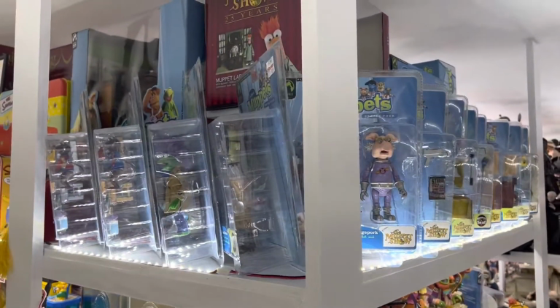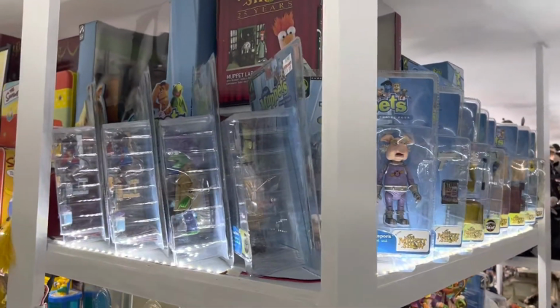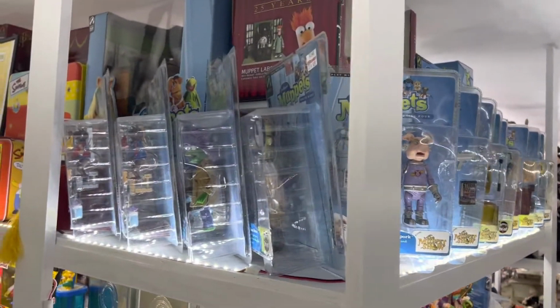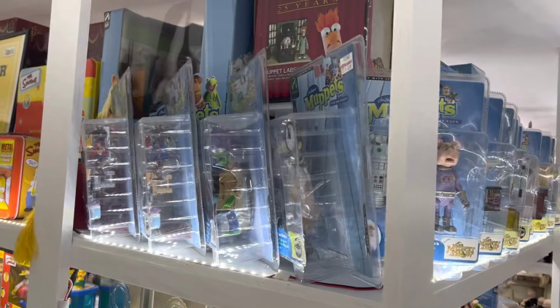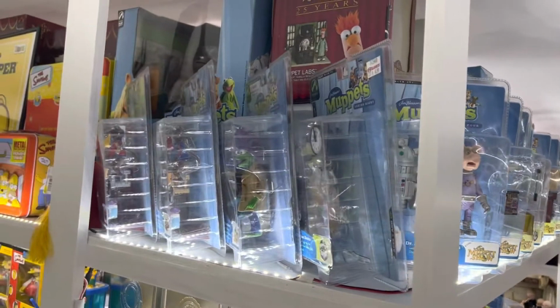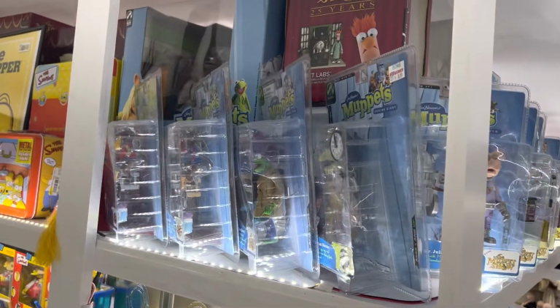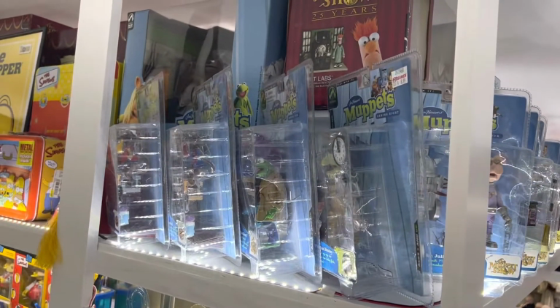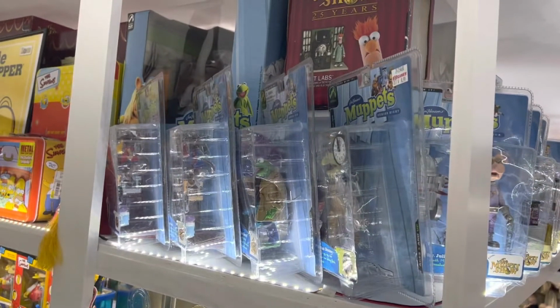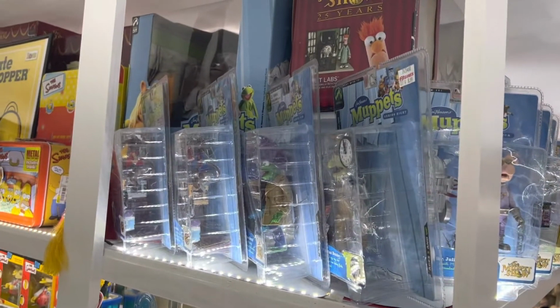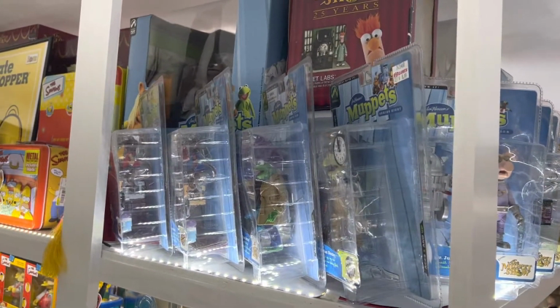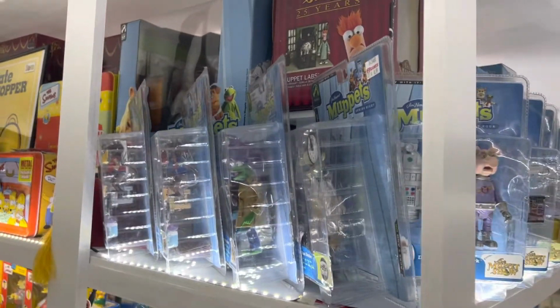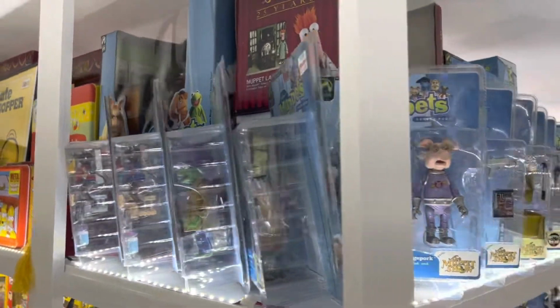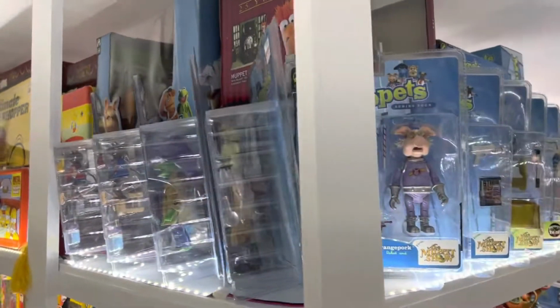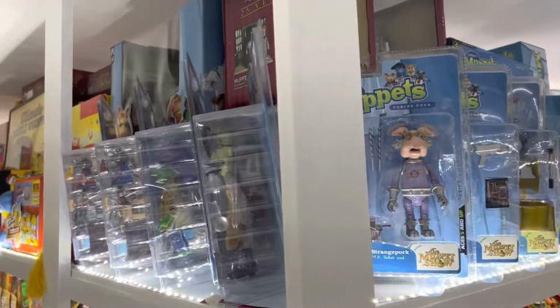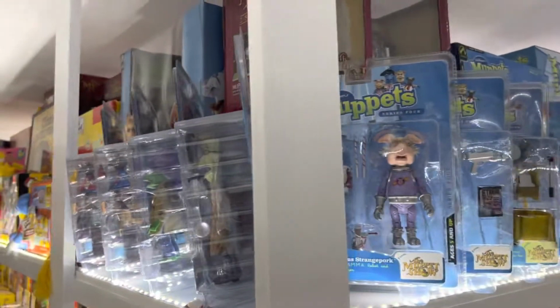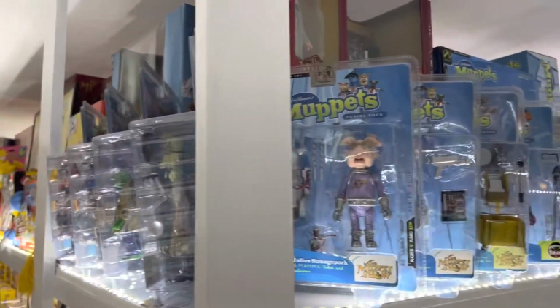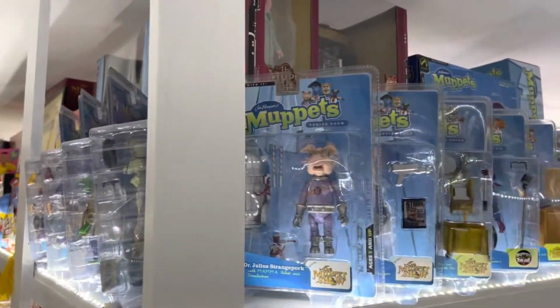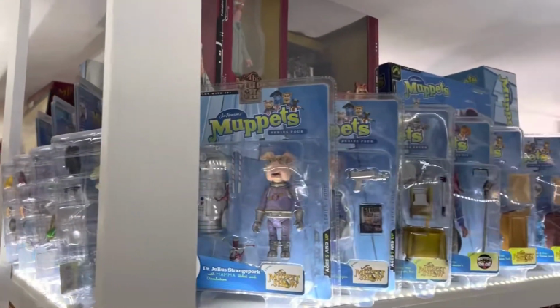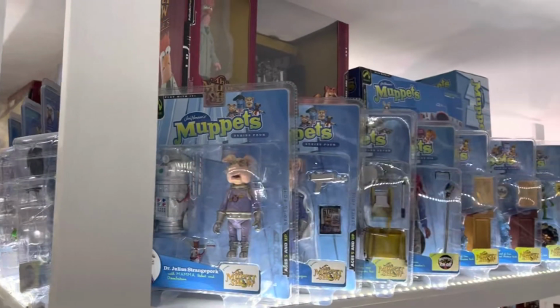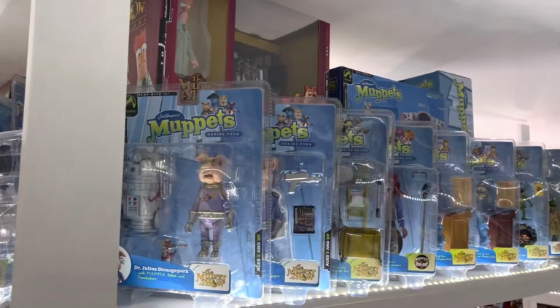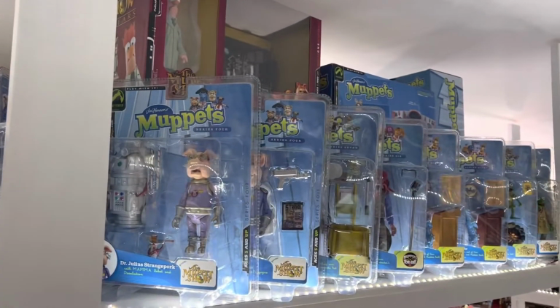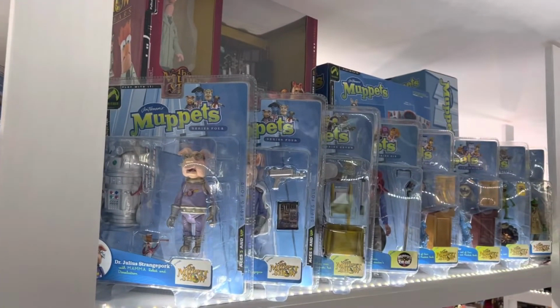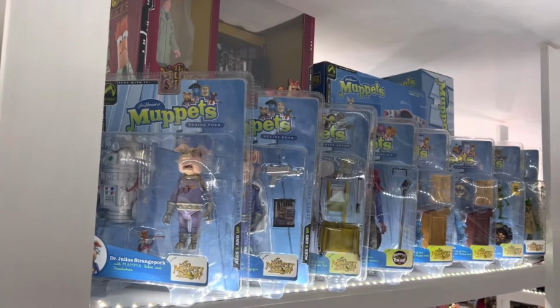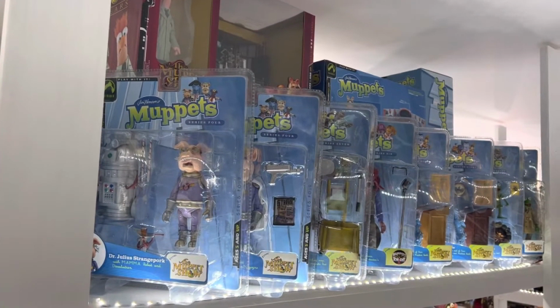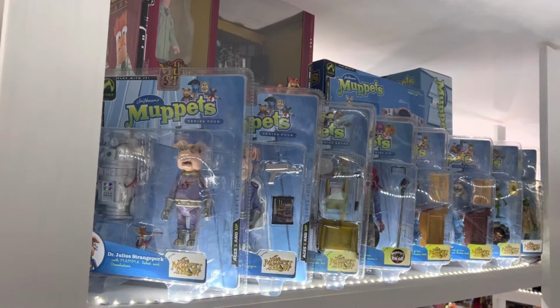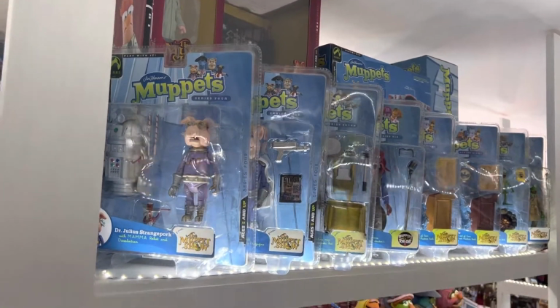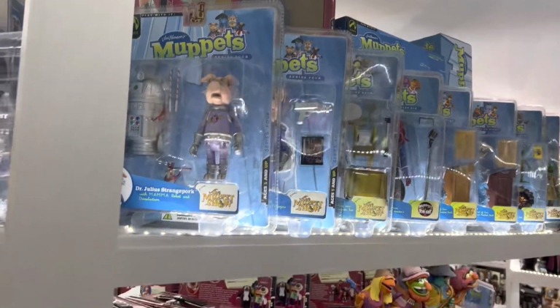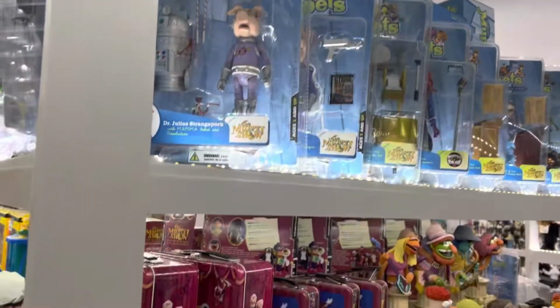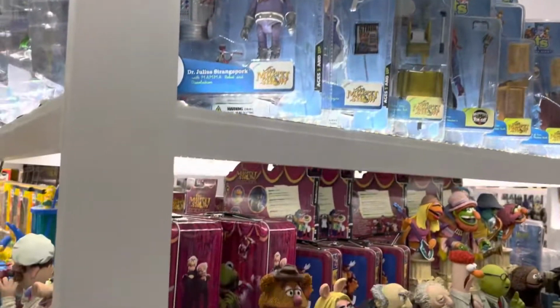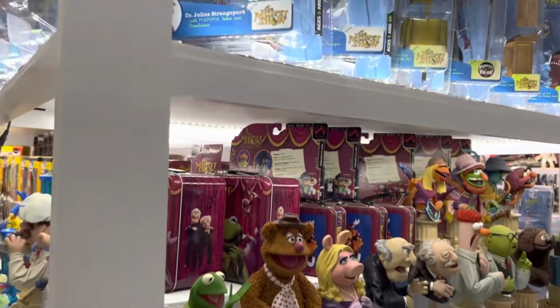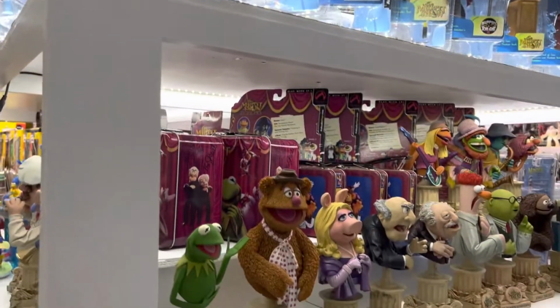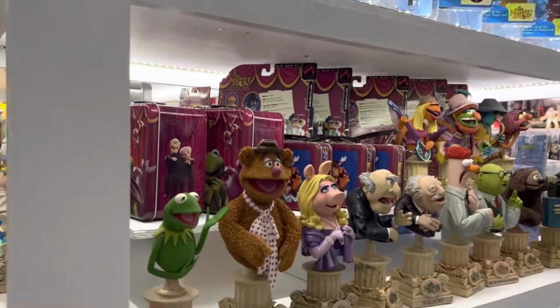I have a complete Palisades collection, both carded and loose. So it's one of only two that I display the whole carded set. Box play sets and figures along the top — you'll see more of that as we move around.